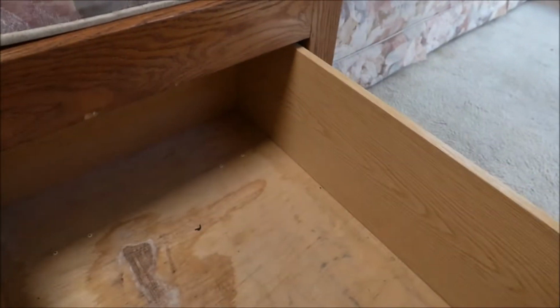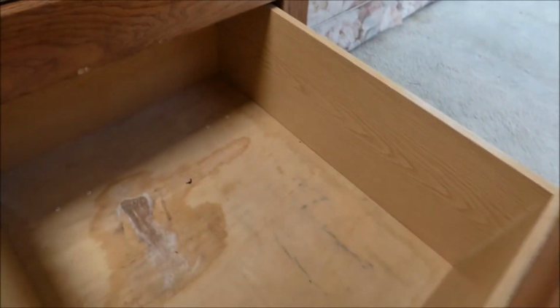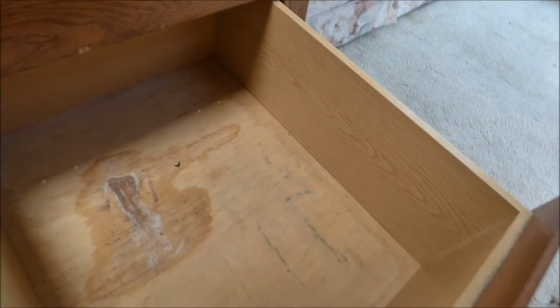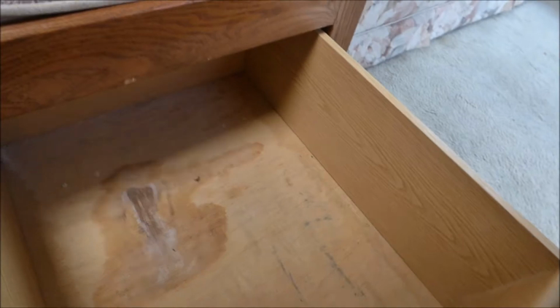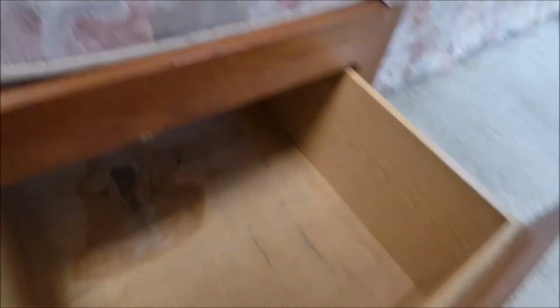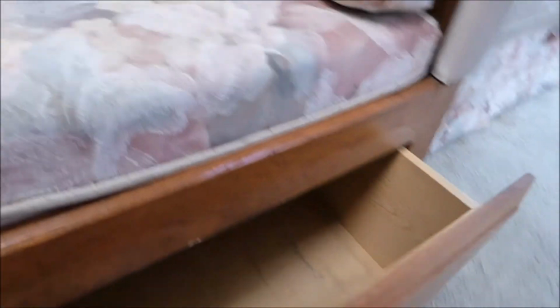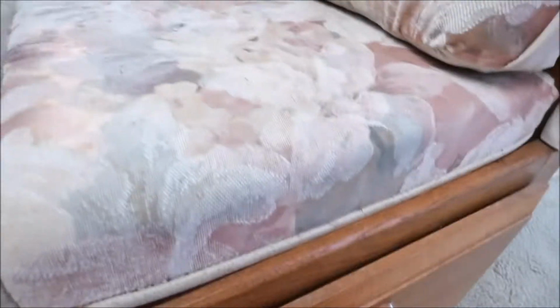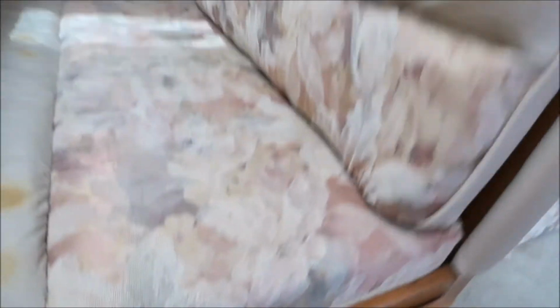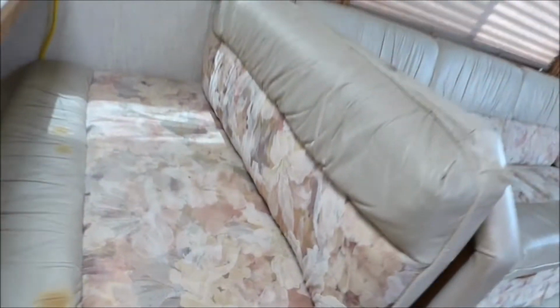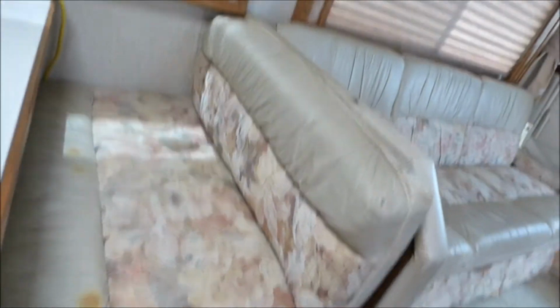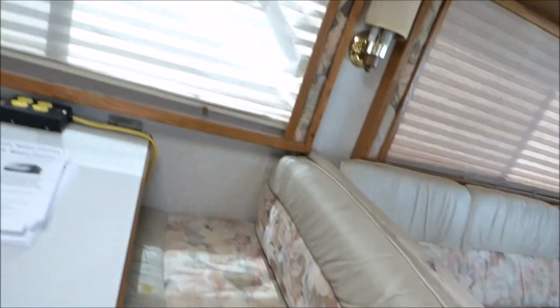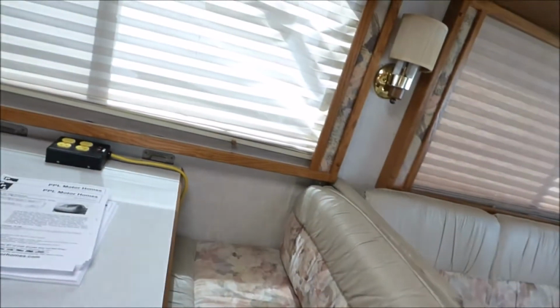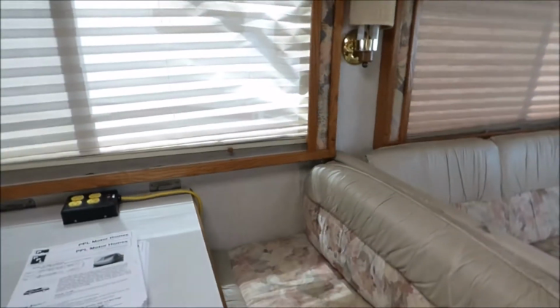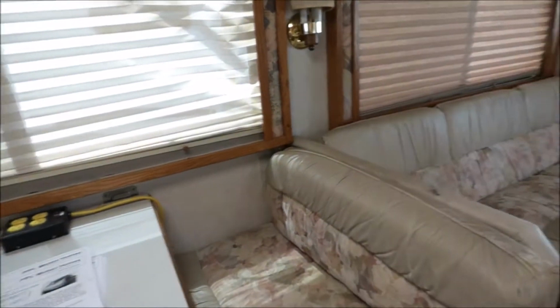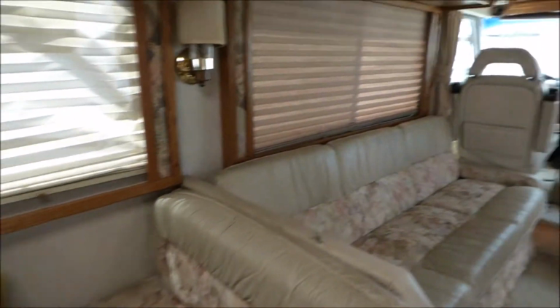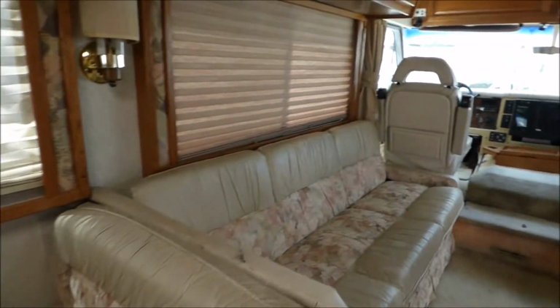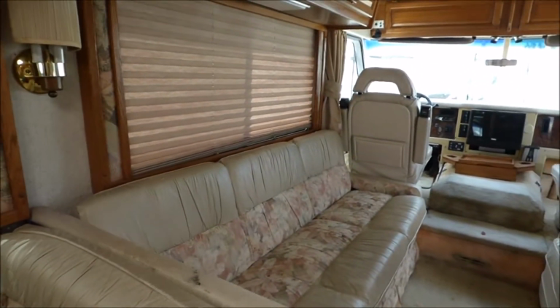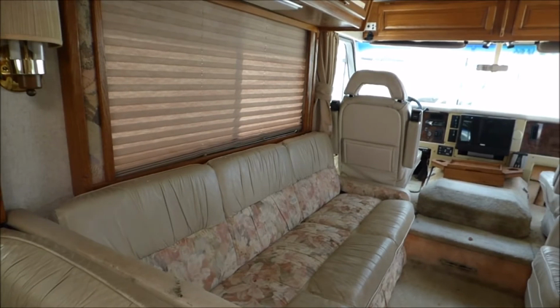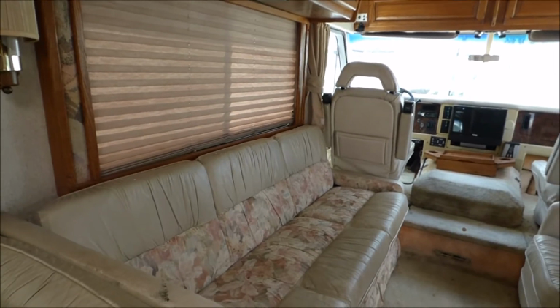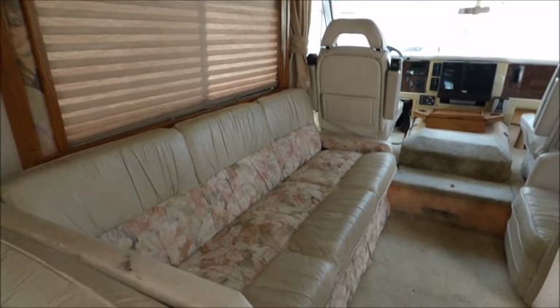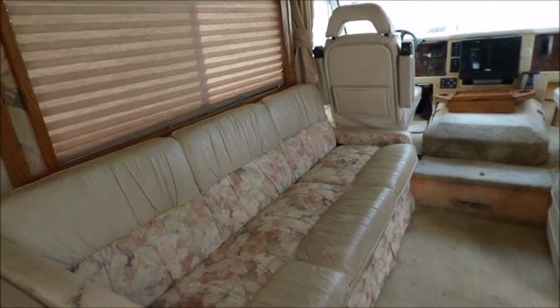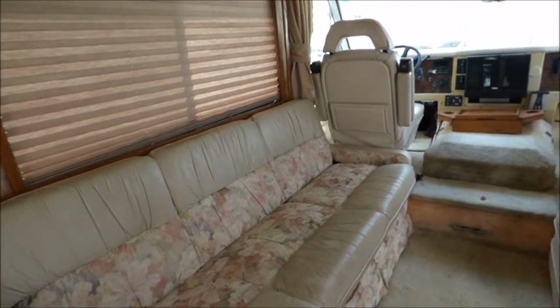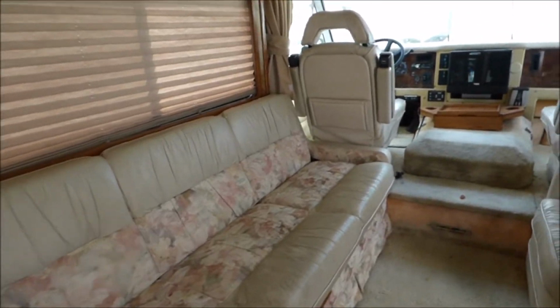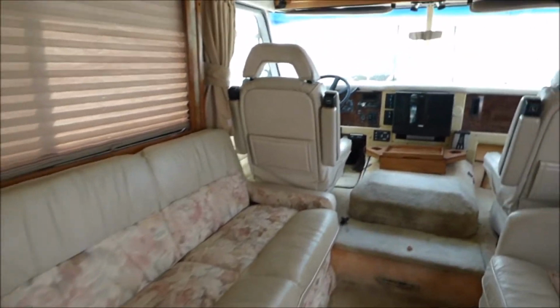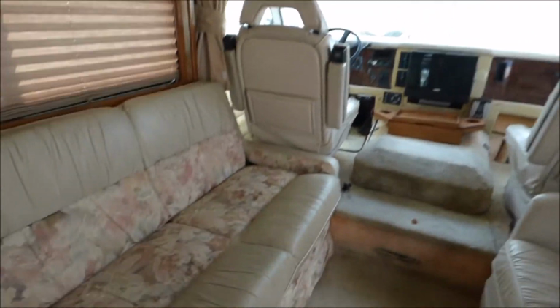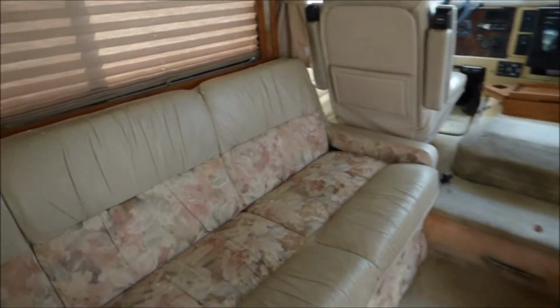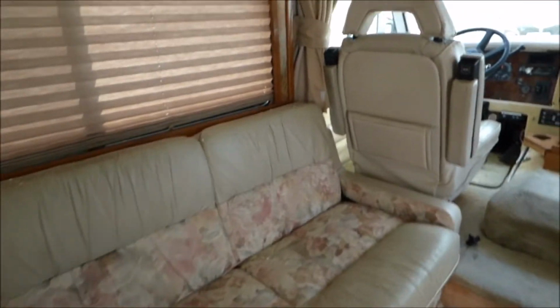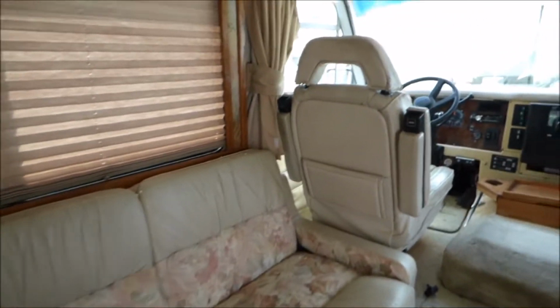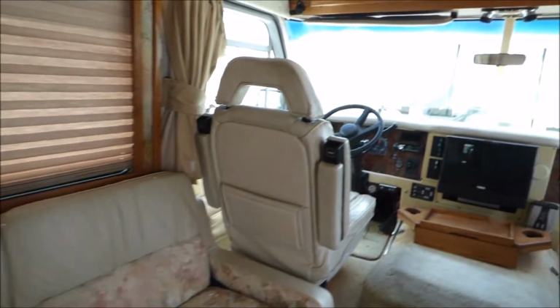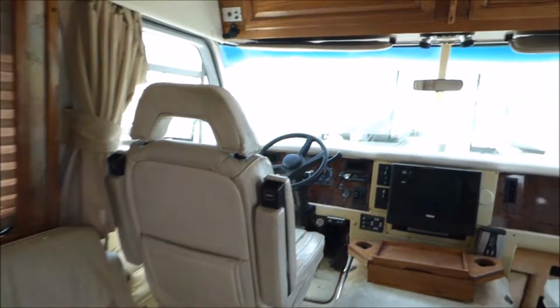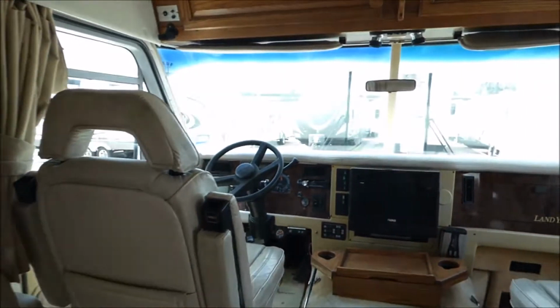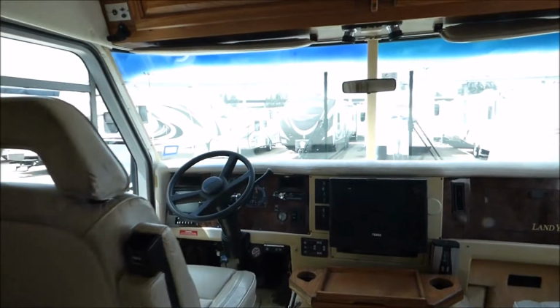Not as long as those others in that other dinette, but there's a shorter dinette. It pulls out into a bed. Cockpit area.